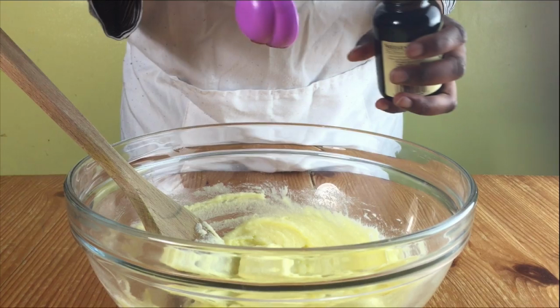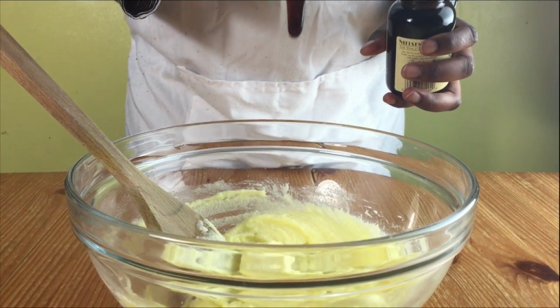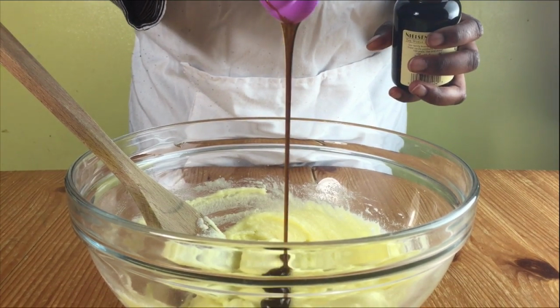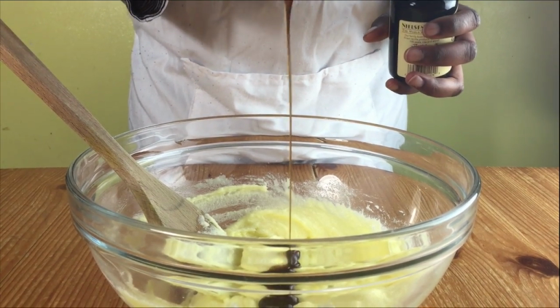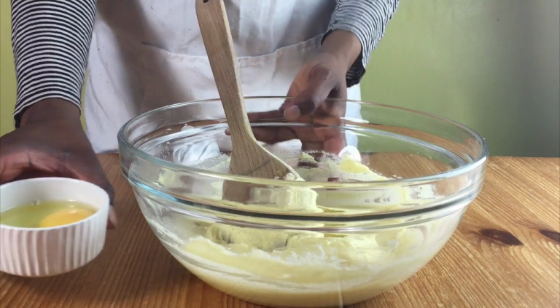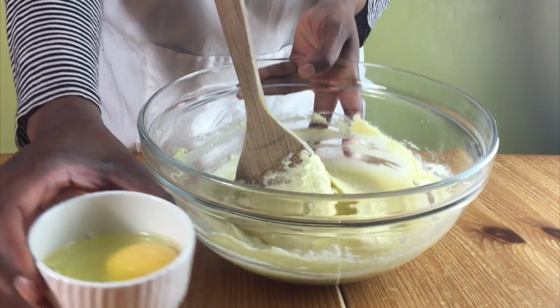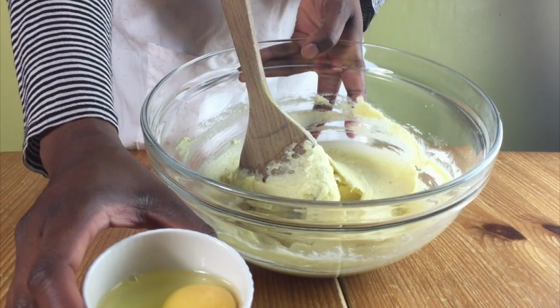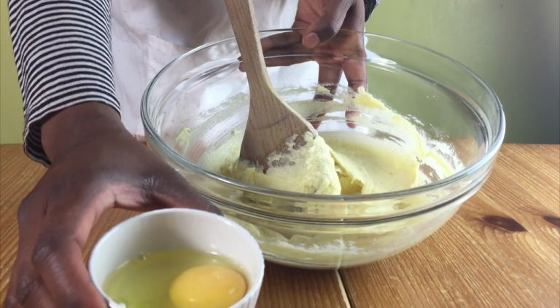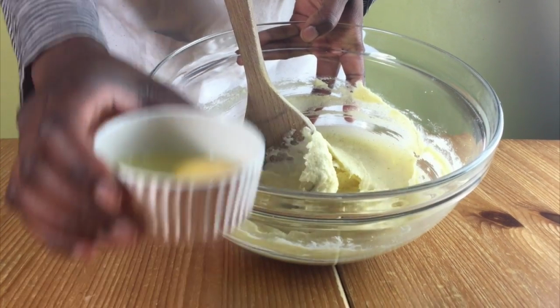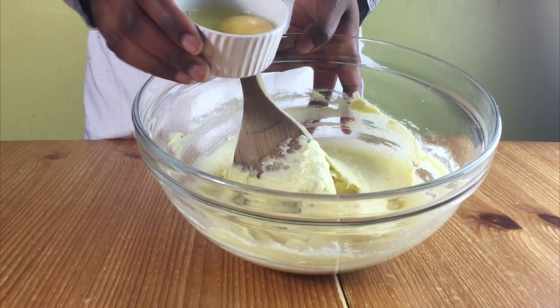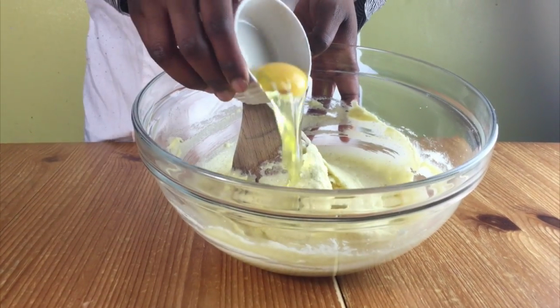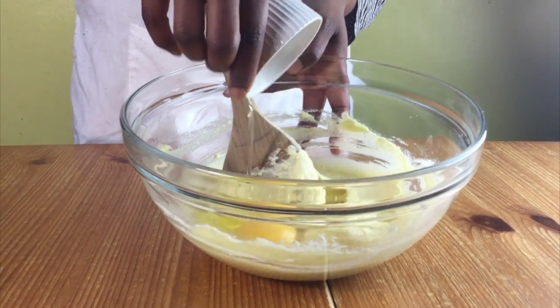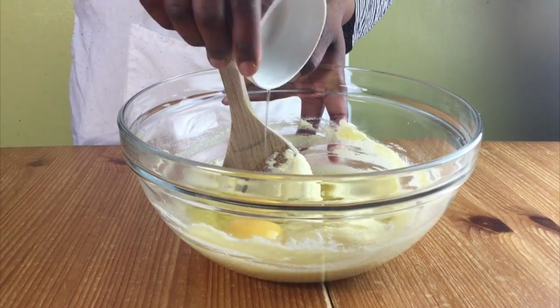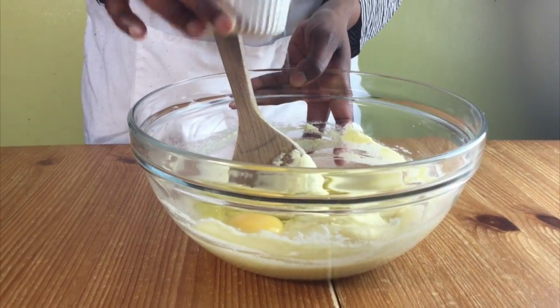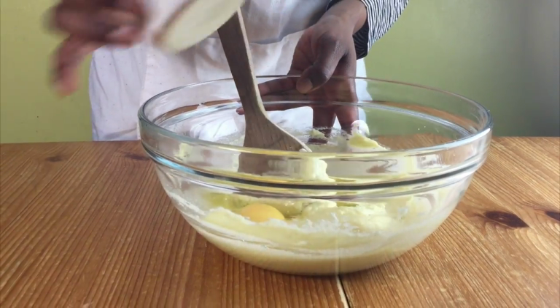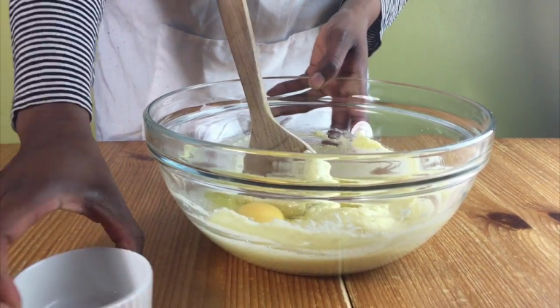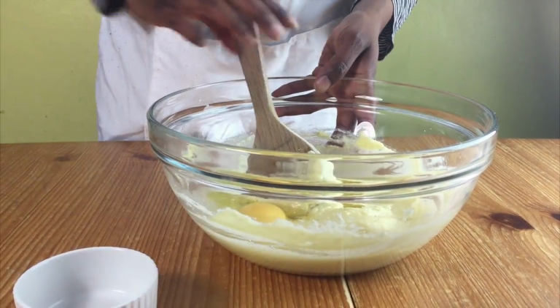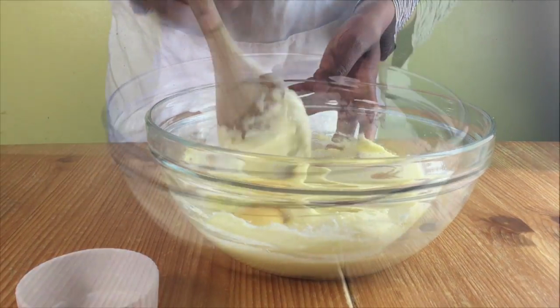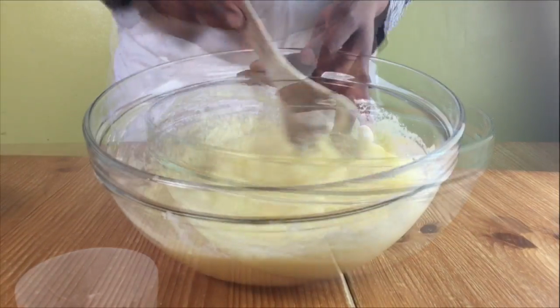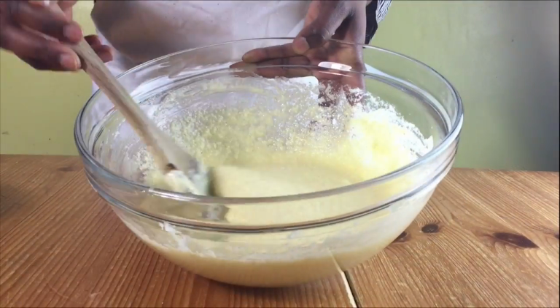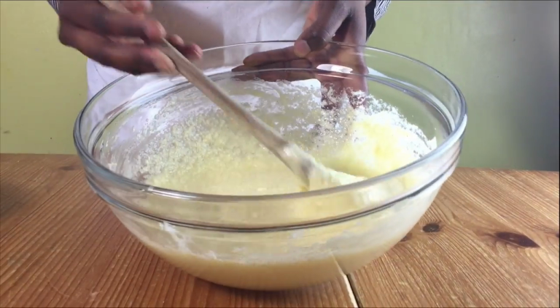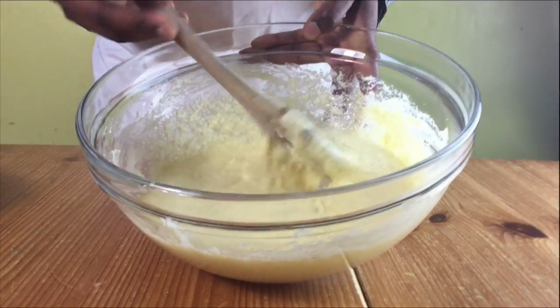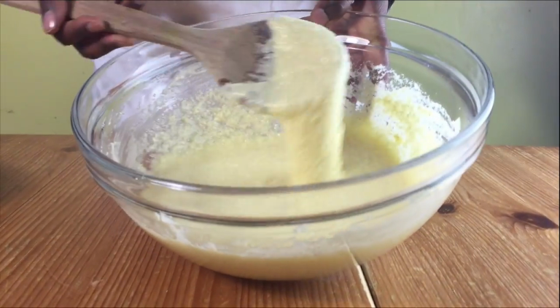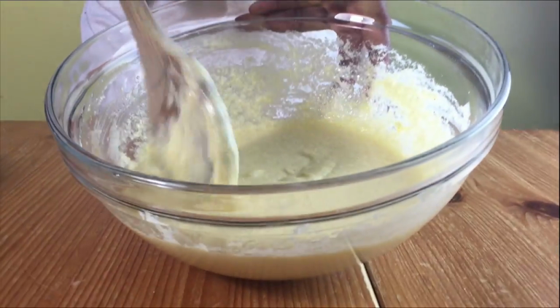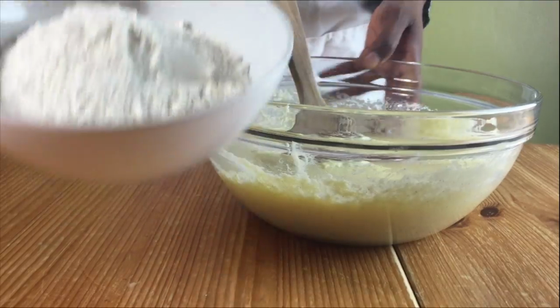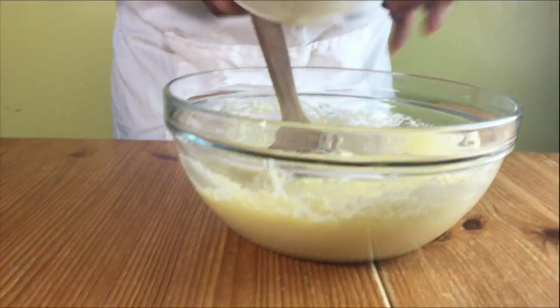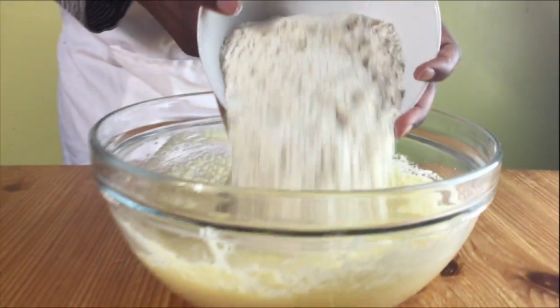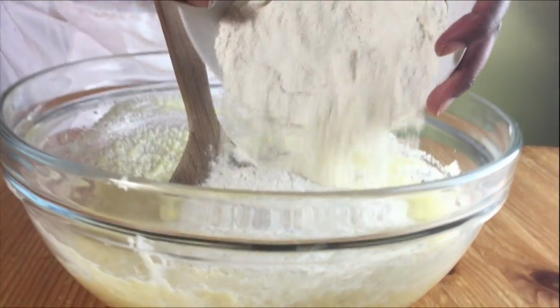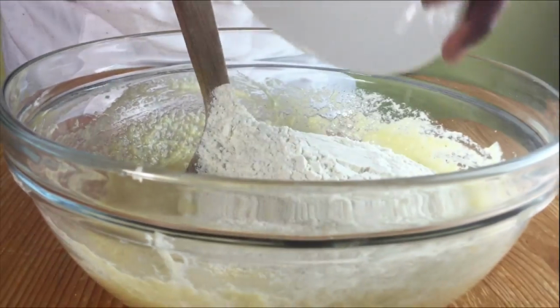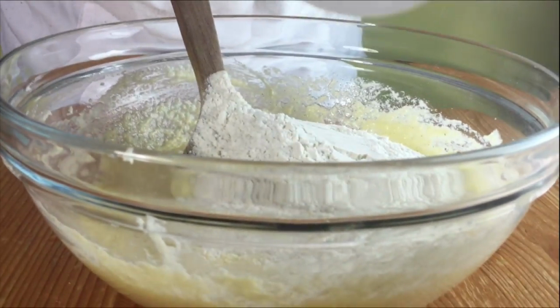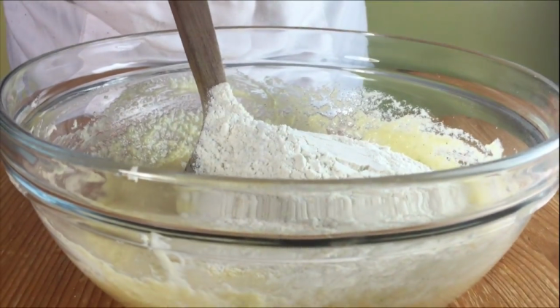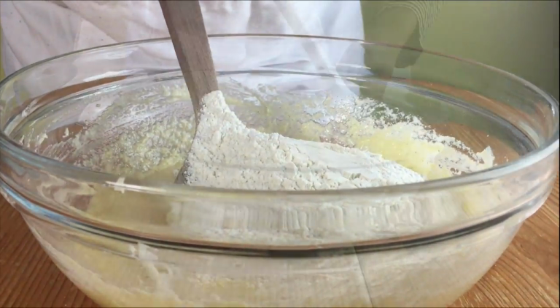Add in your vanilla extract and mix, and then add in your eggs one at a time and mix well between each egg added. When you finish using up all your eggs, add in the flour and mix until it's nice and smooth.